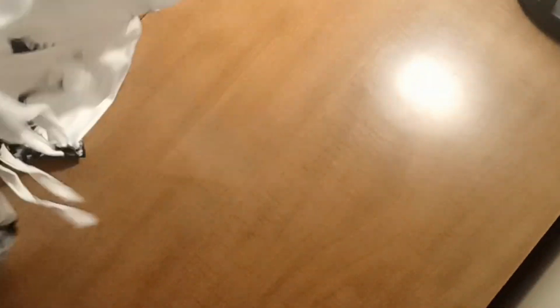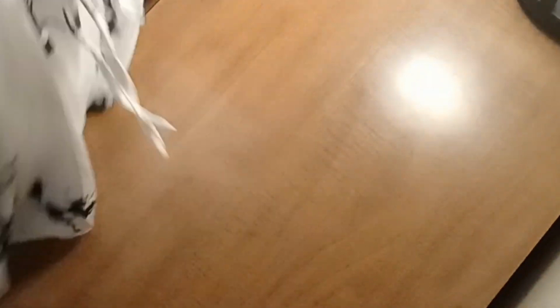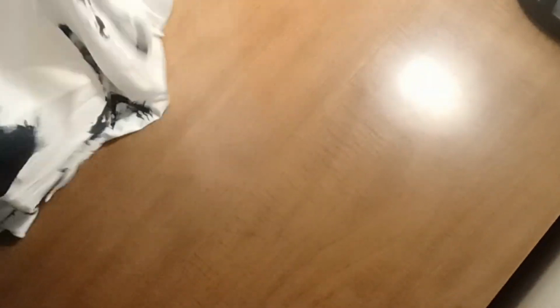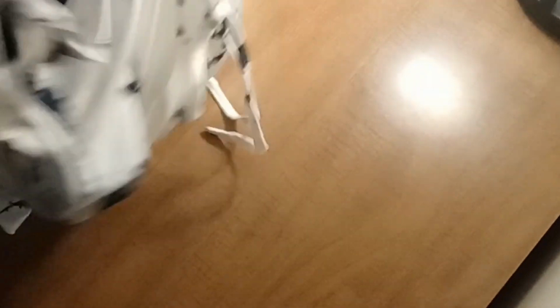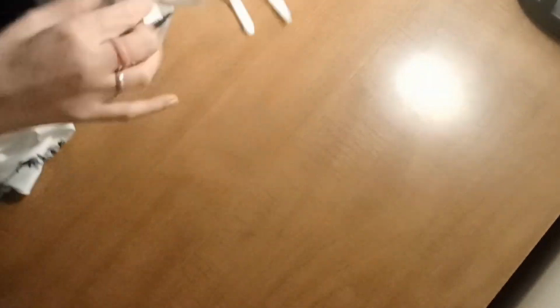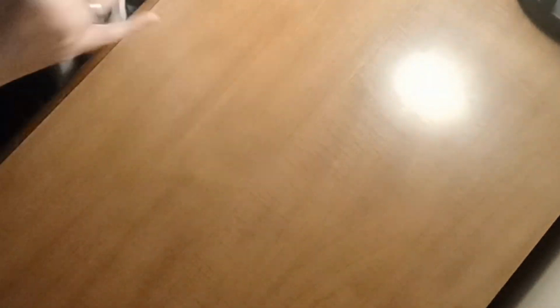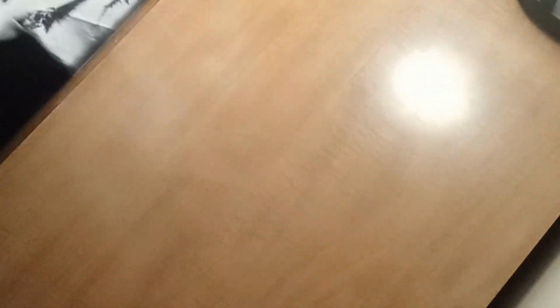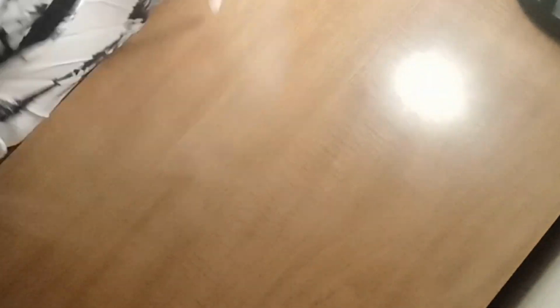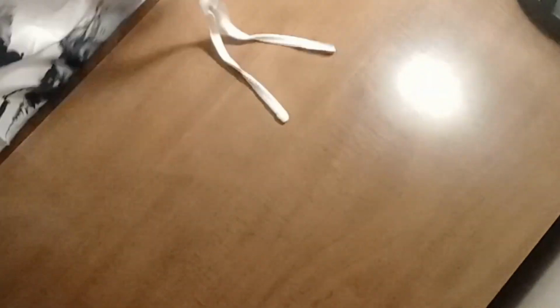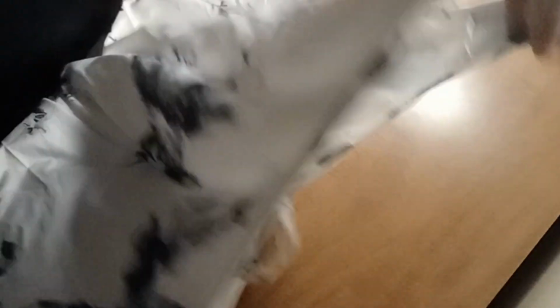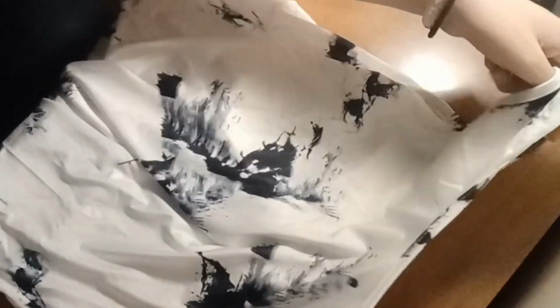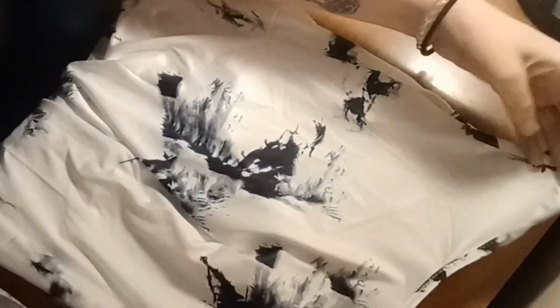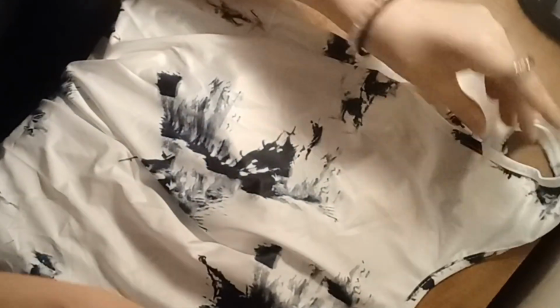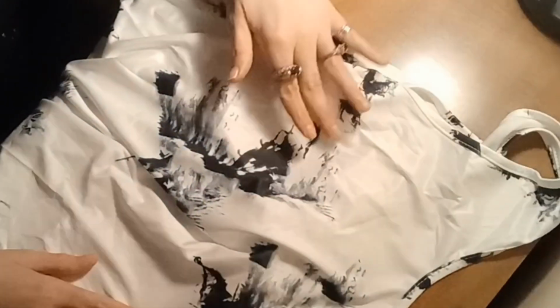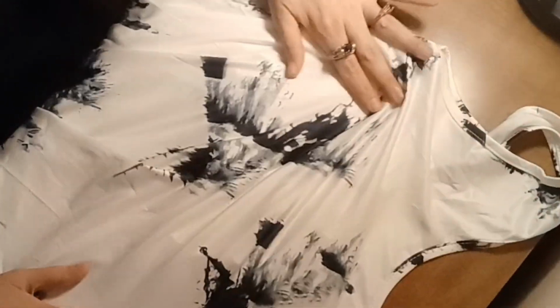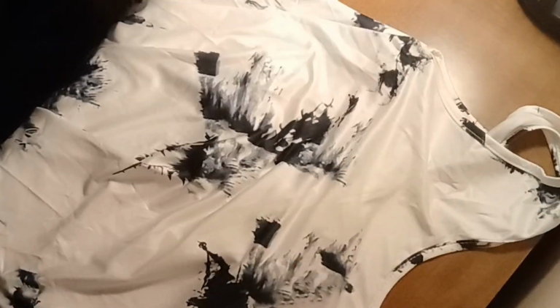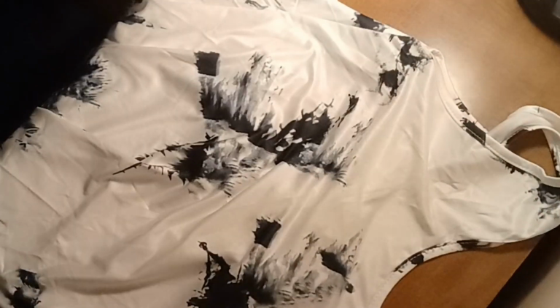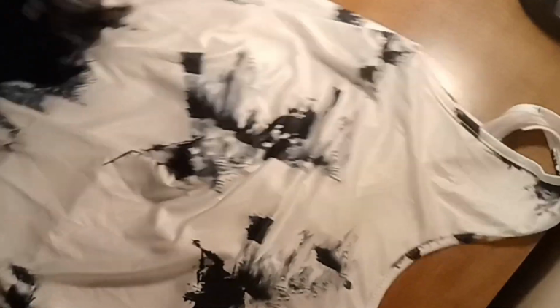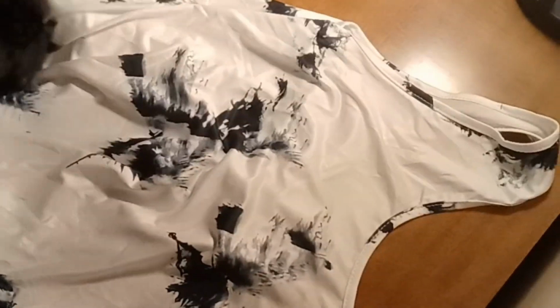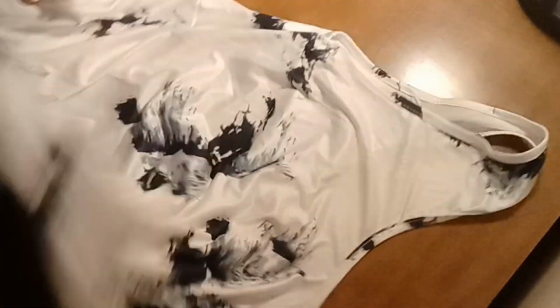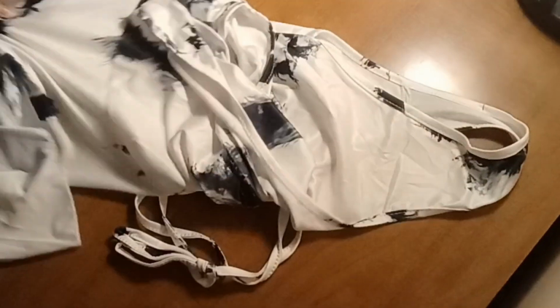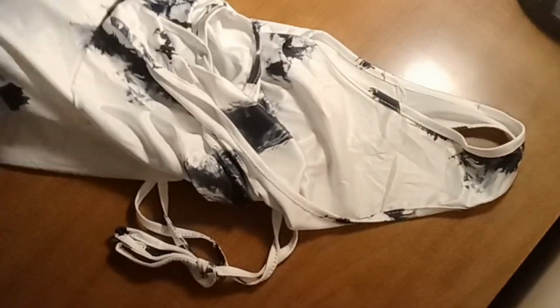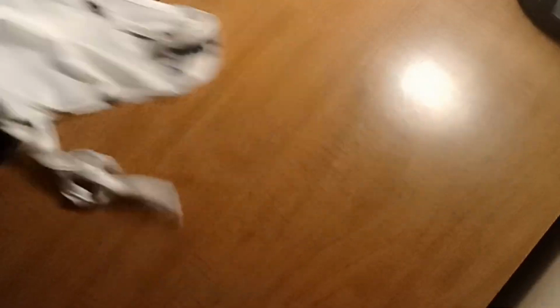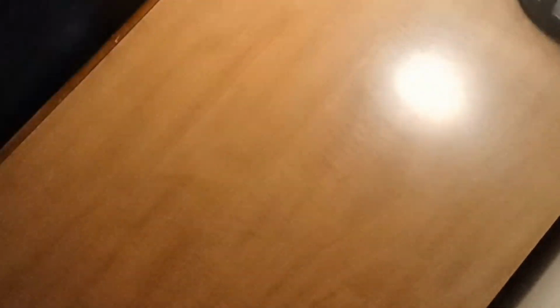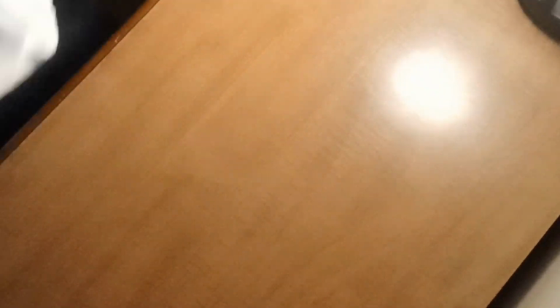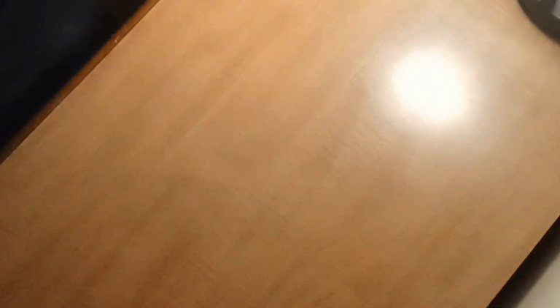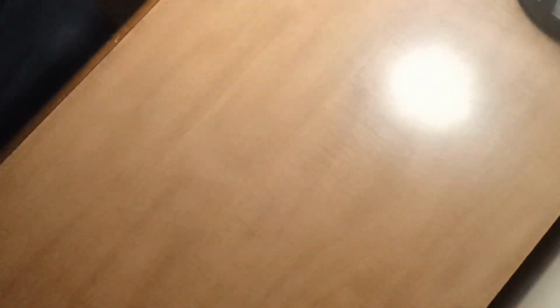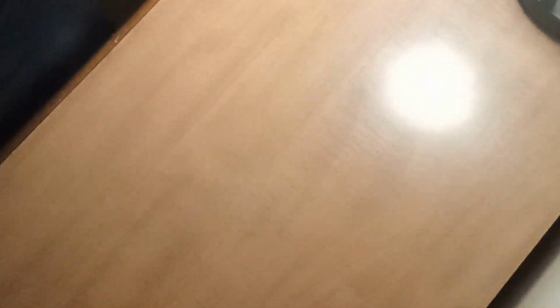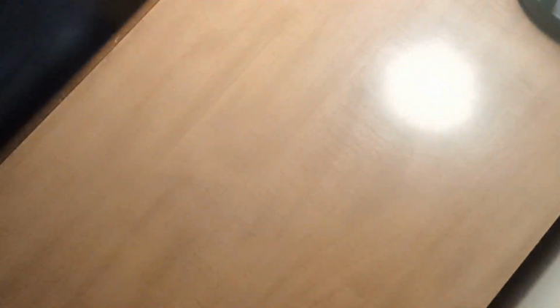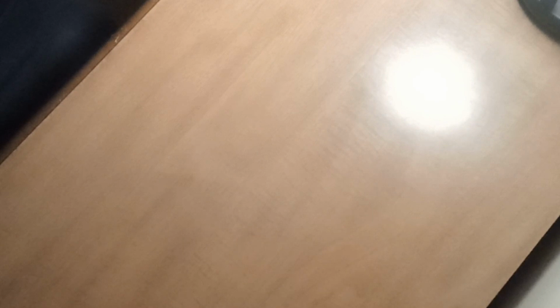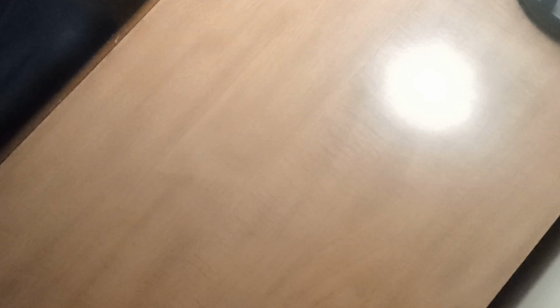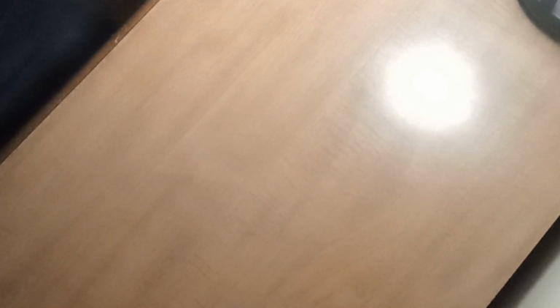It comes down in a butterfly wing shape, and the color of it is just beautiful. I love the colorings on it, and it came with a pair of pants.